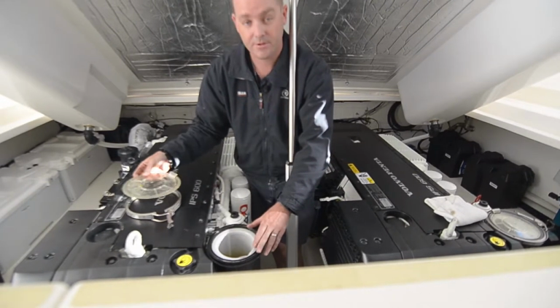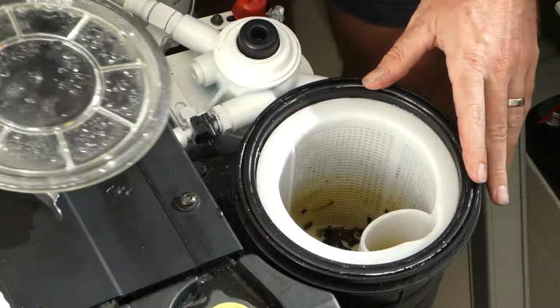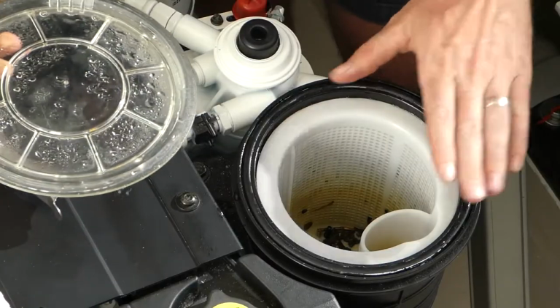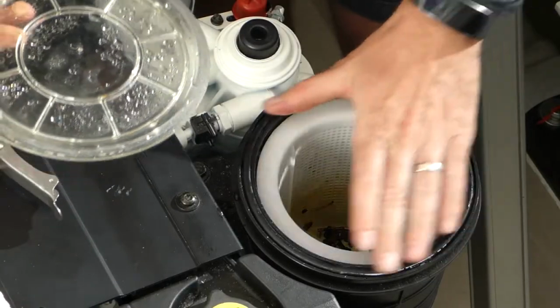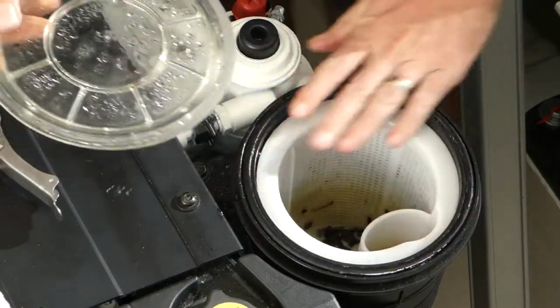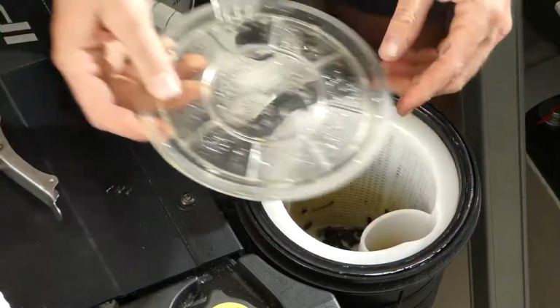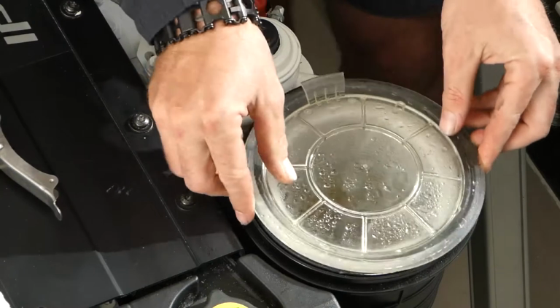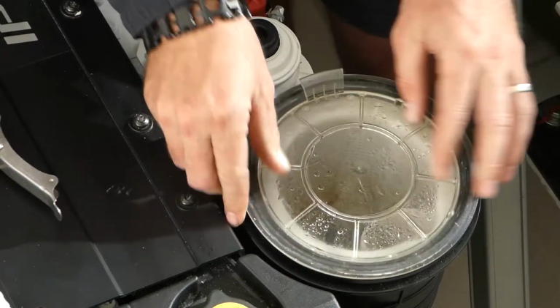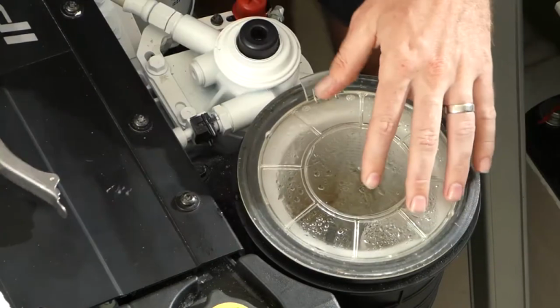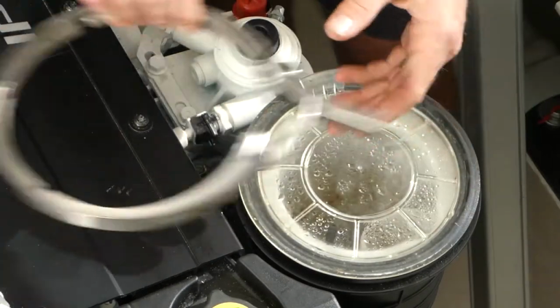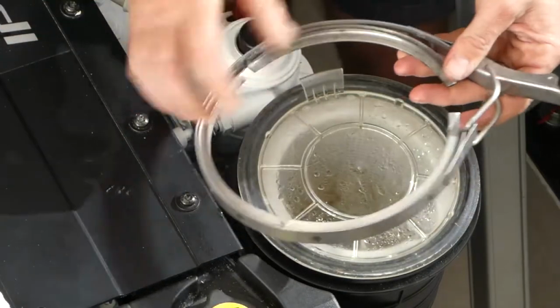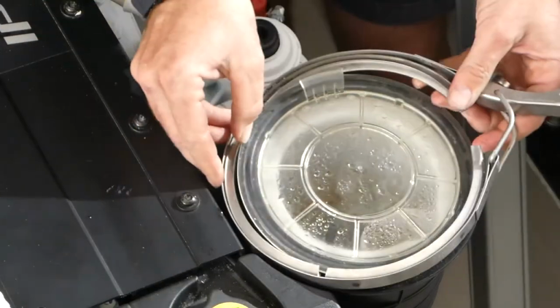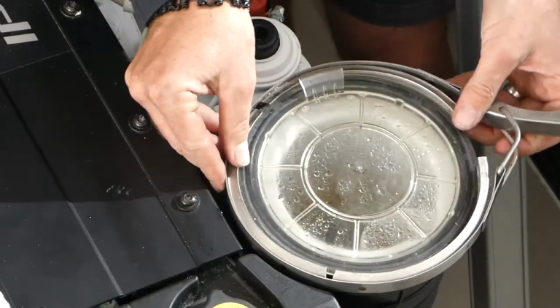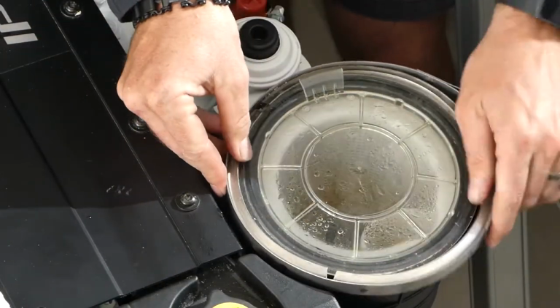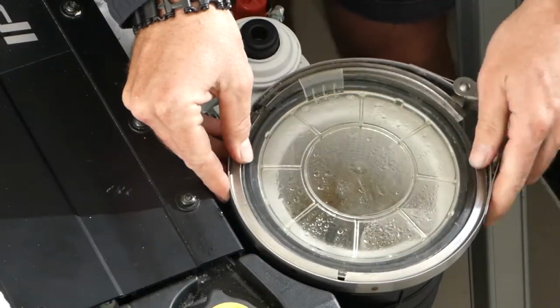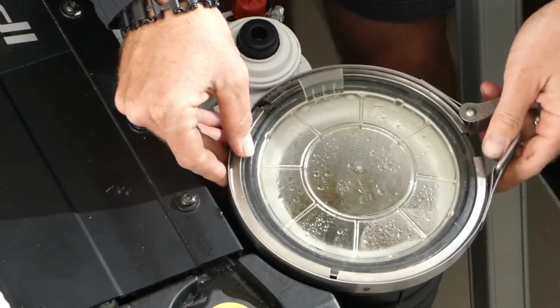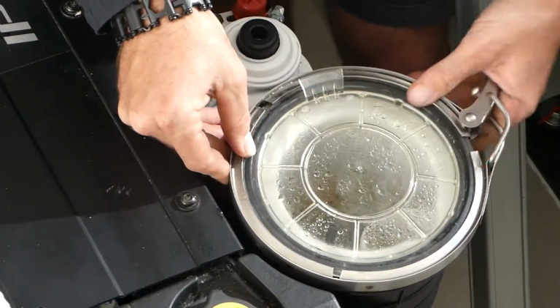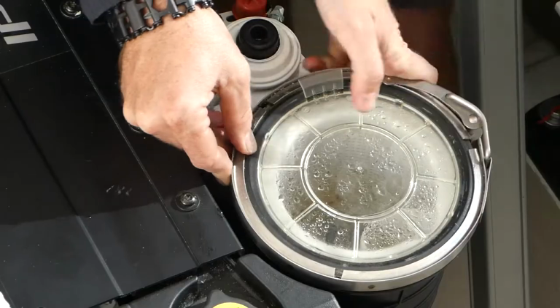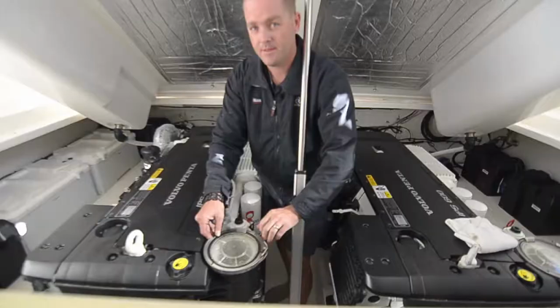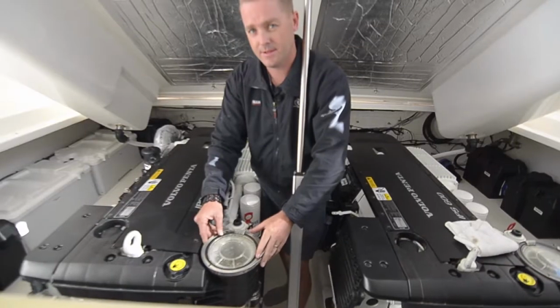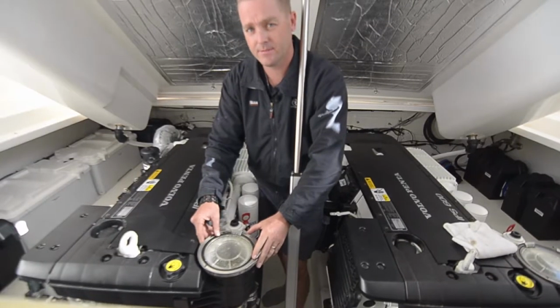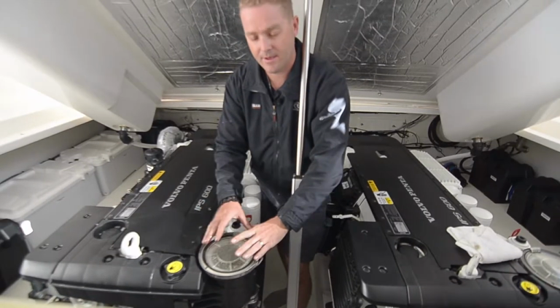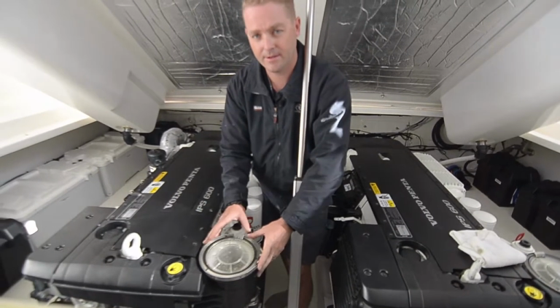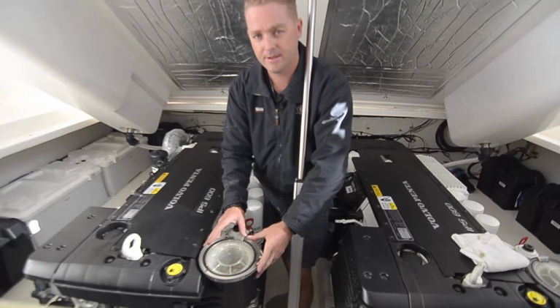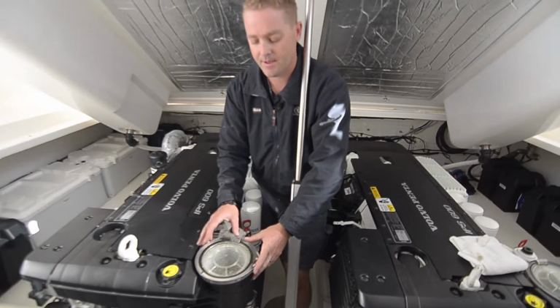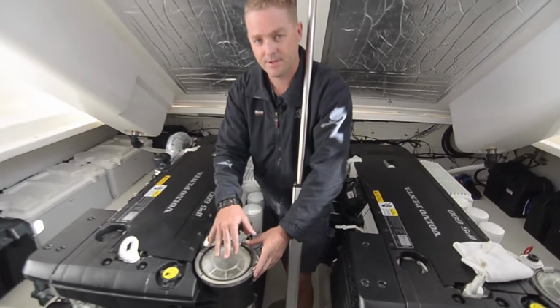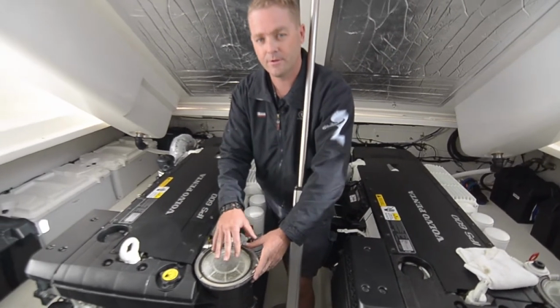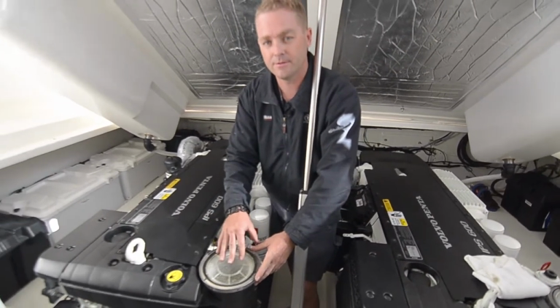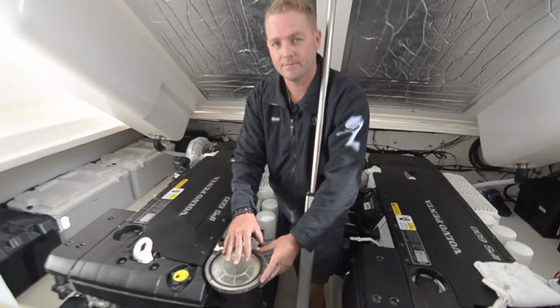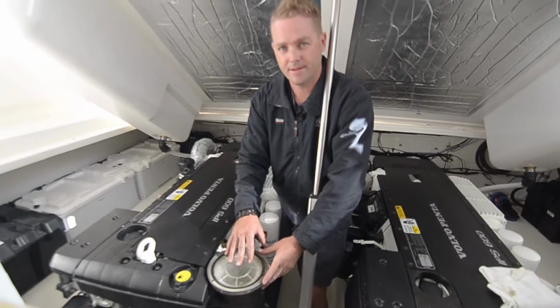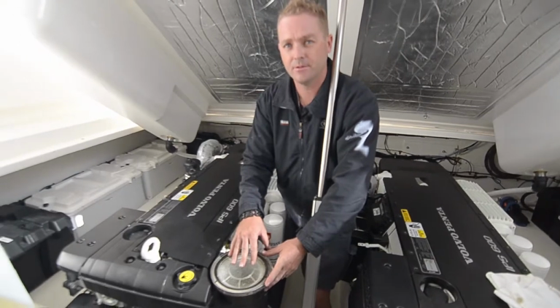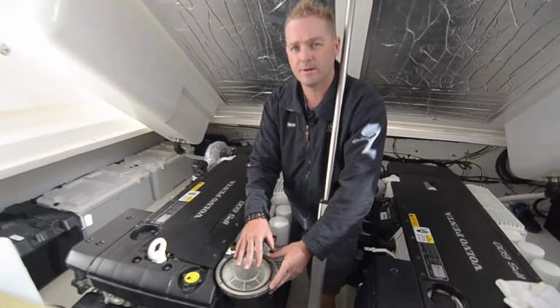Reverse the process. Make sure your seal is down nice and flush. Refit the lid, secure the clamp and tighten it up. Then run the engine to make sure you haven't got any leaks, and also check the water flow through the strainer. That's it — all that's required.